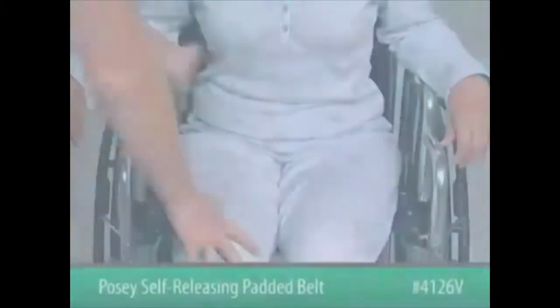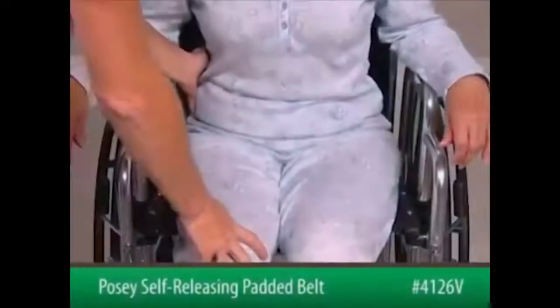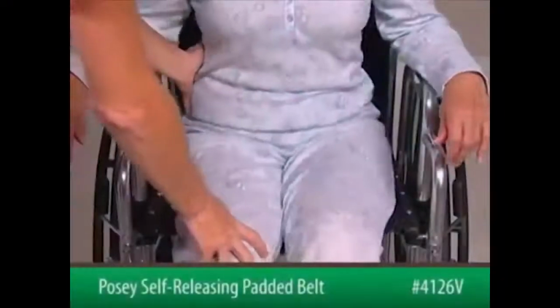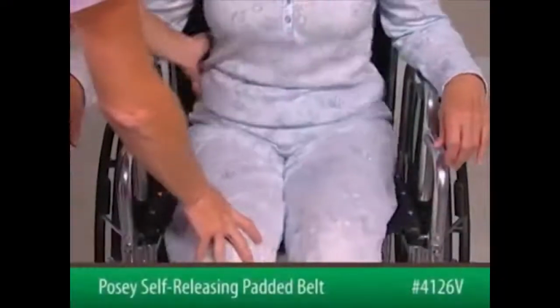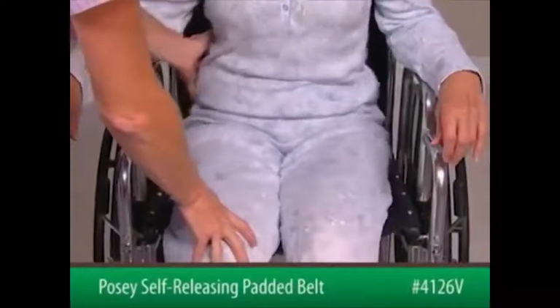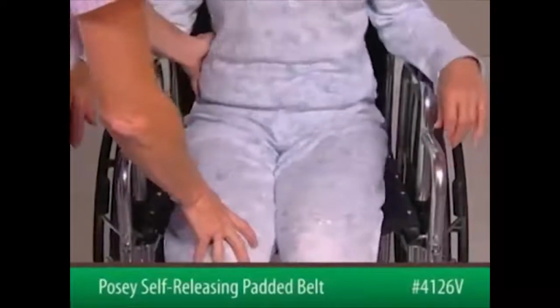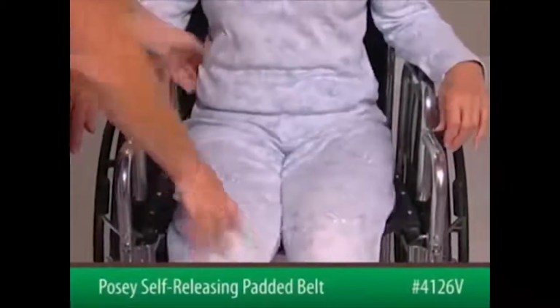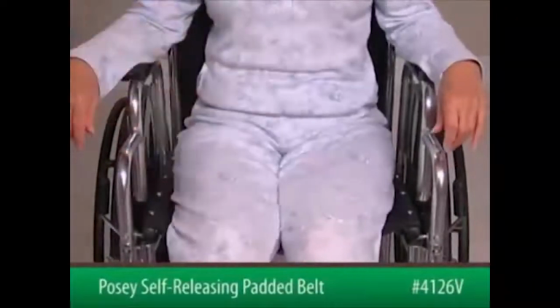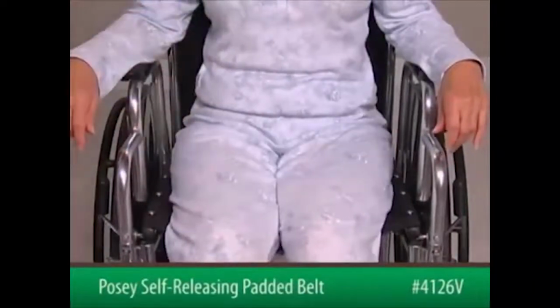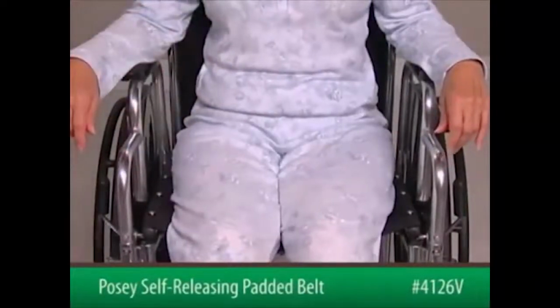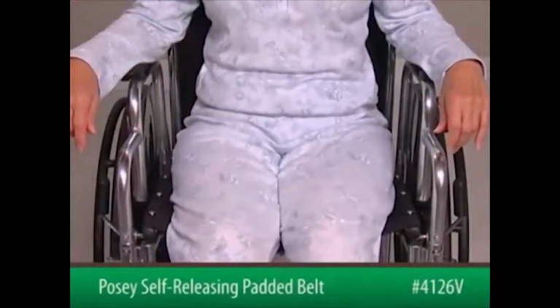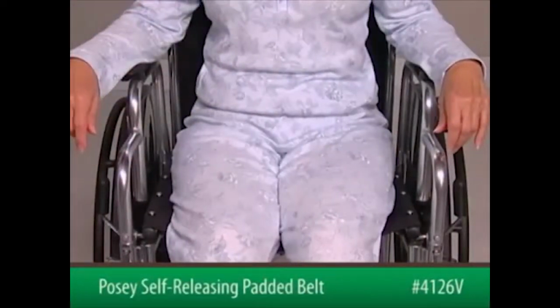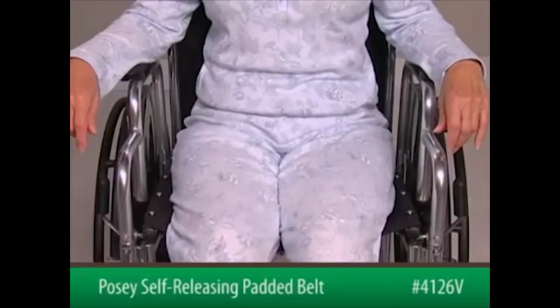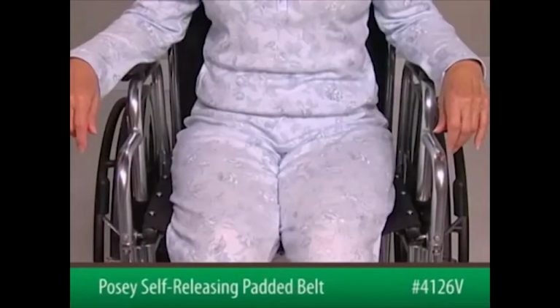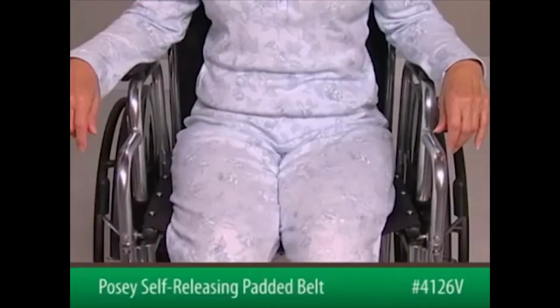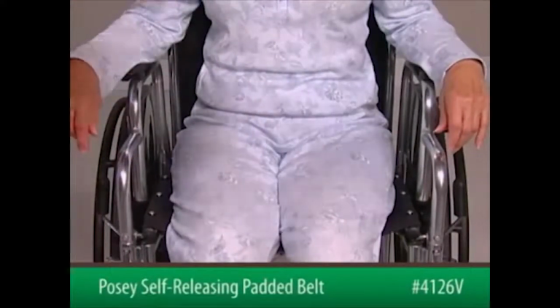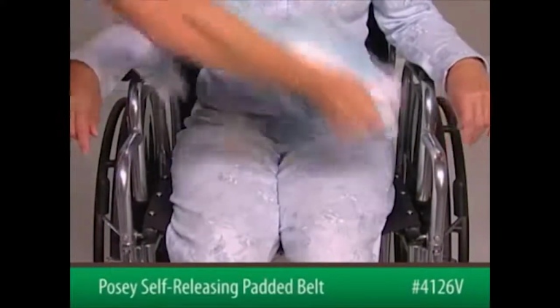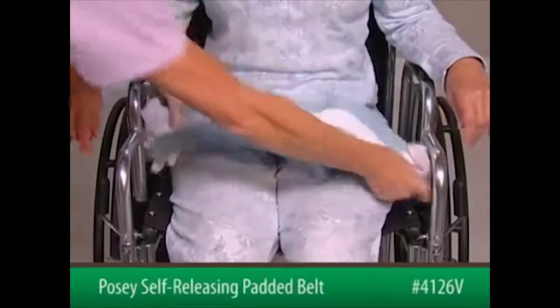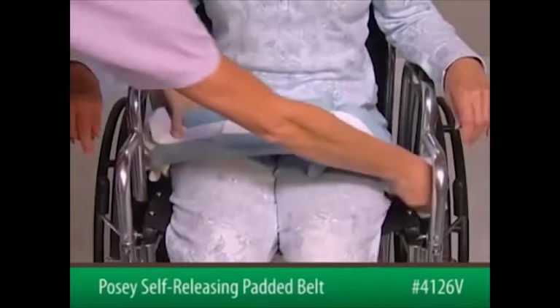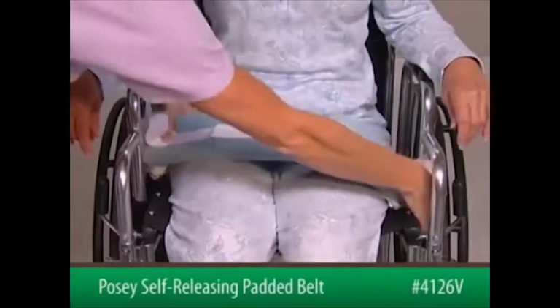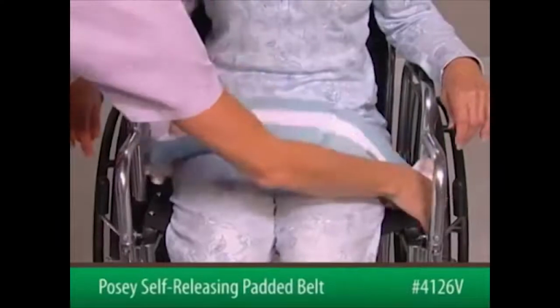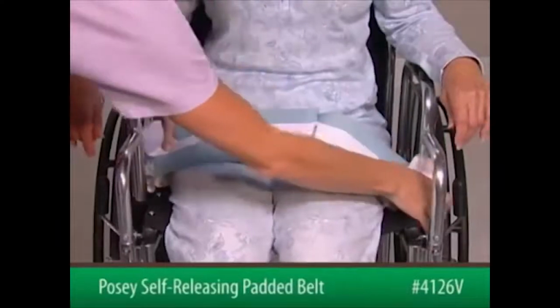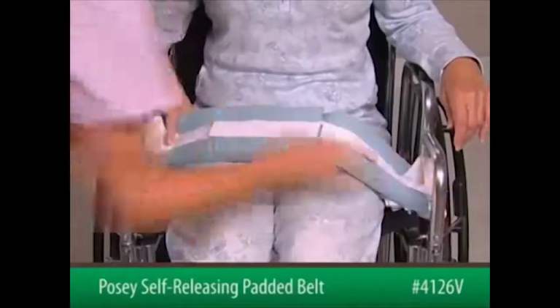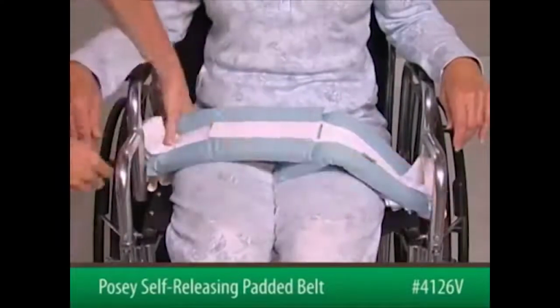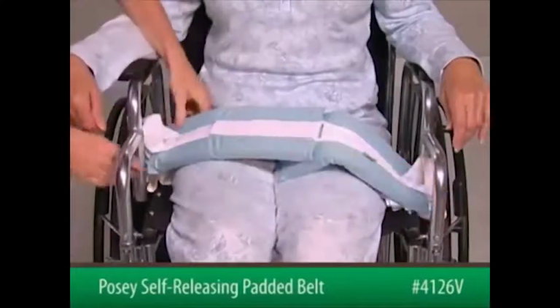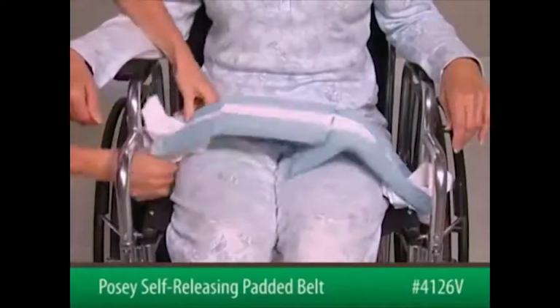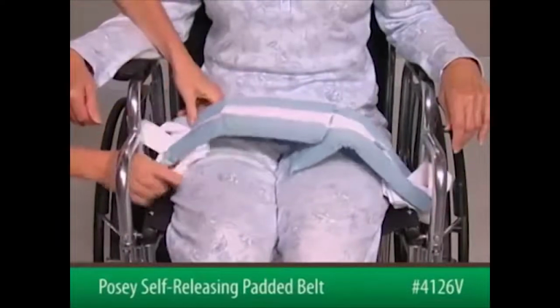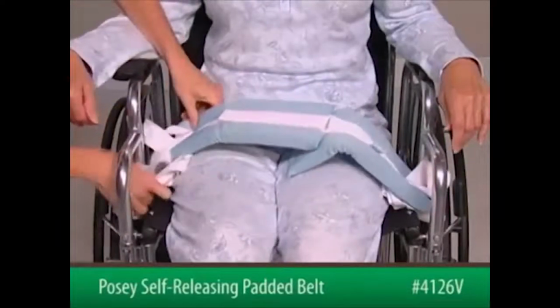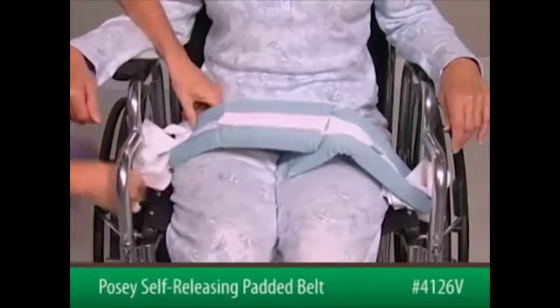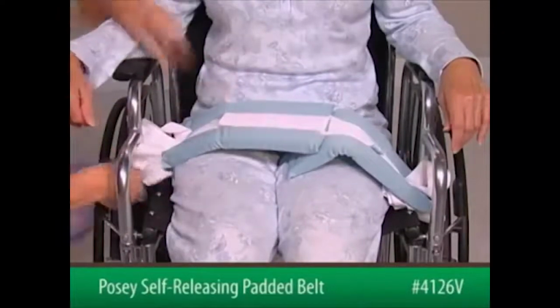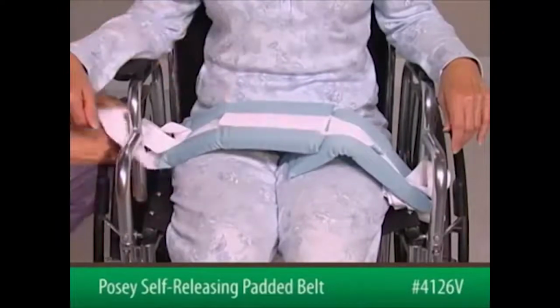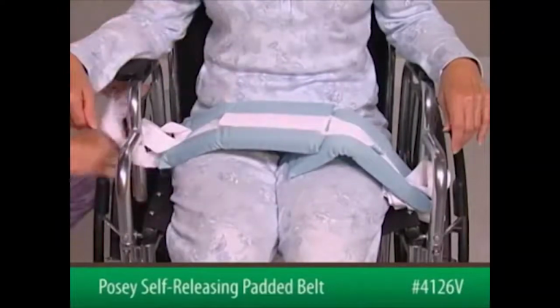To begin, position the patient as far back in the seat as possible. The patient's buttocks should be against the back of the chair. Lay the lap belt across the patient's thighs with the foam facing in.